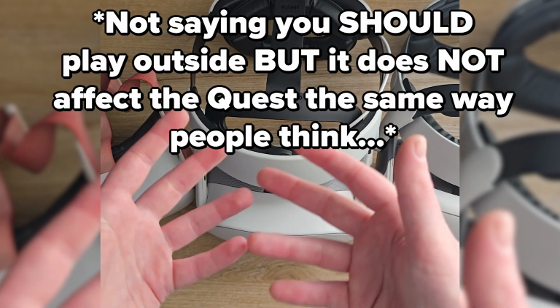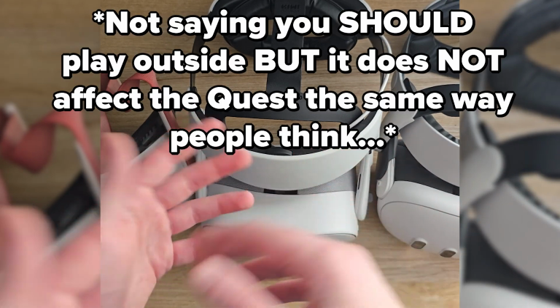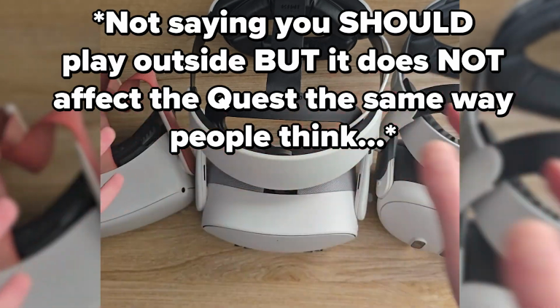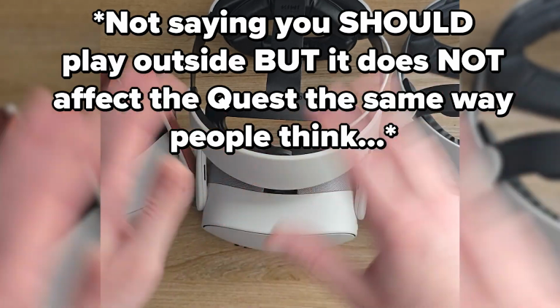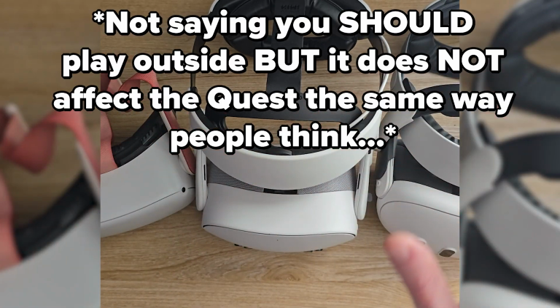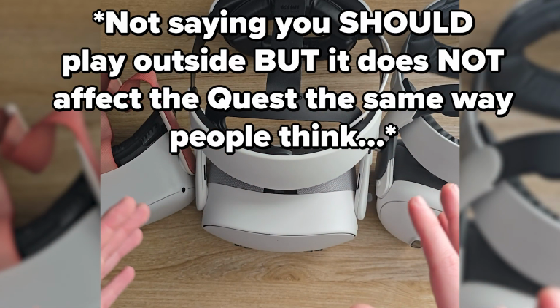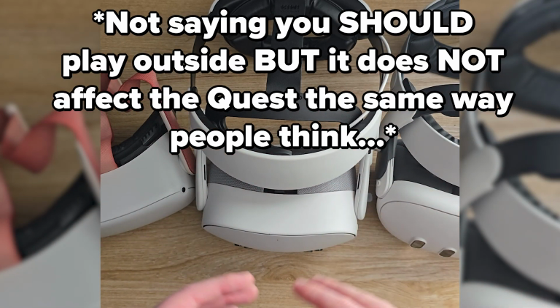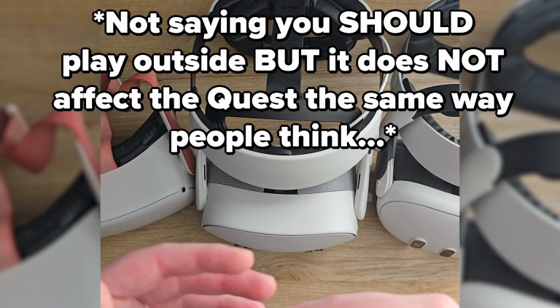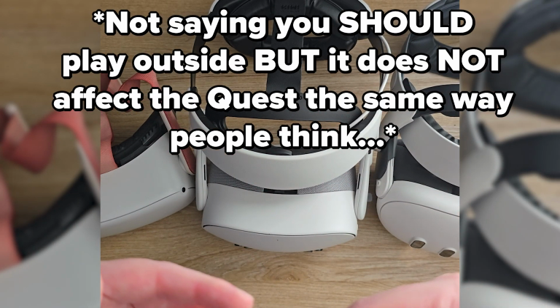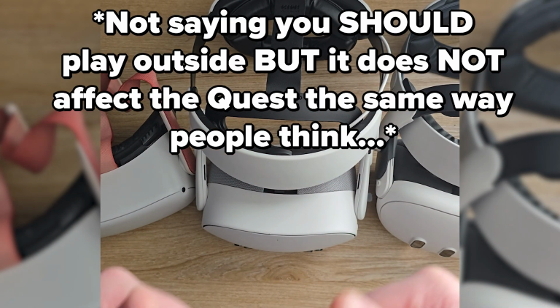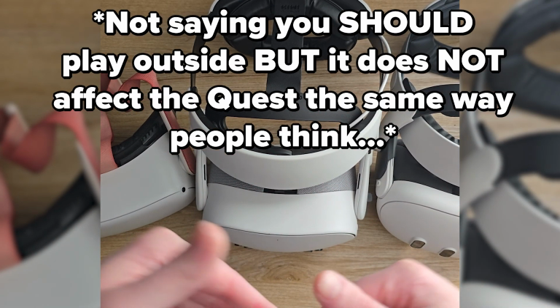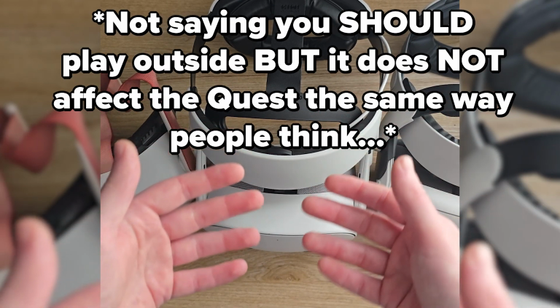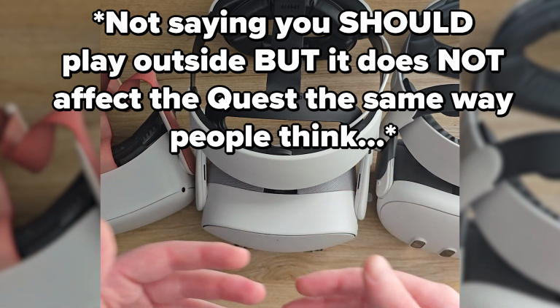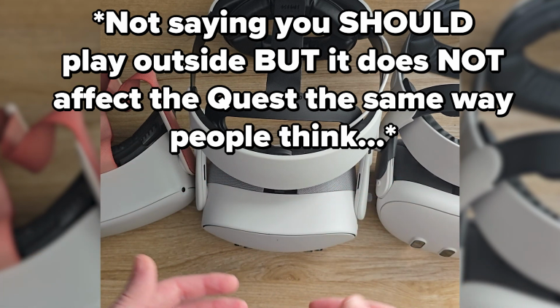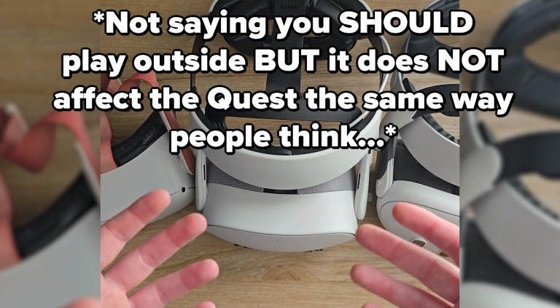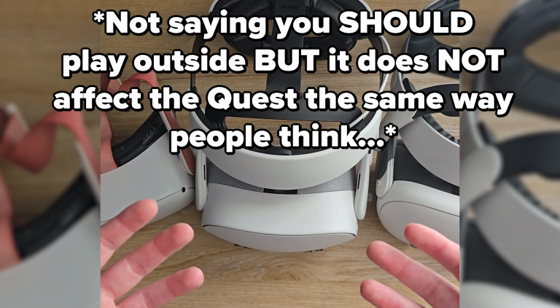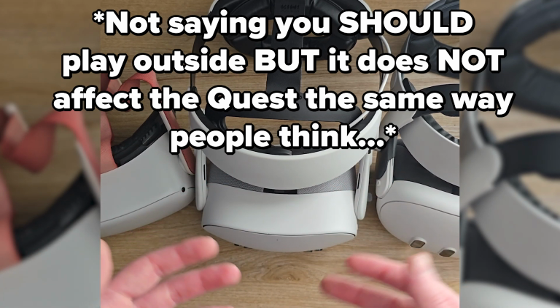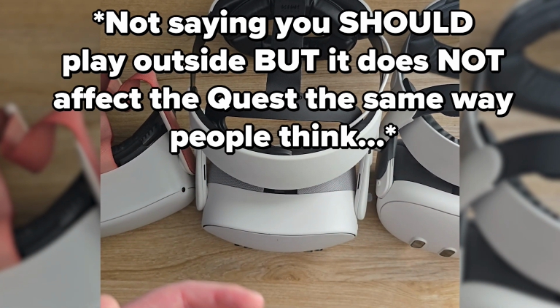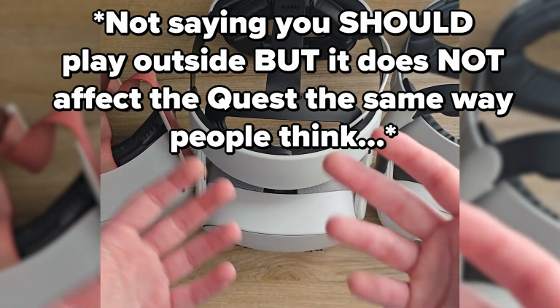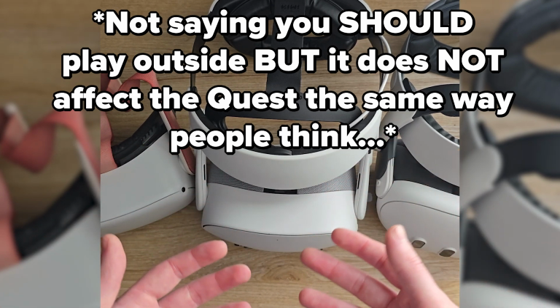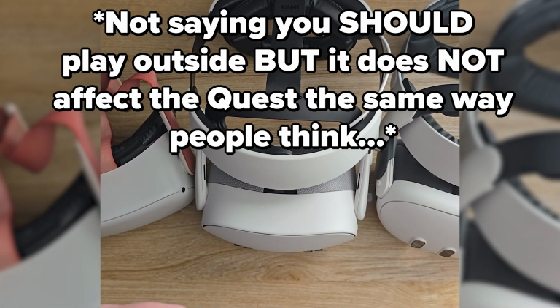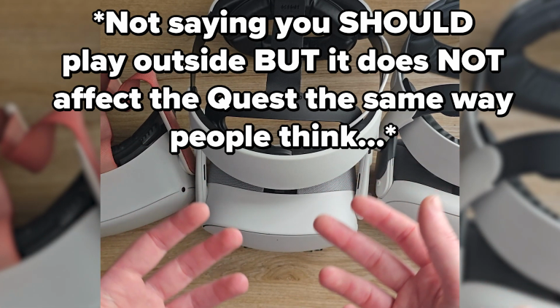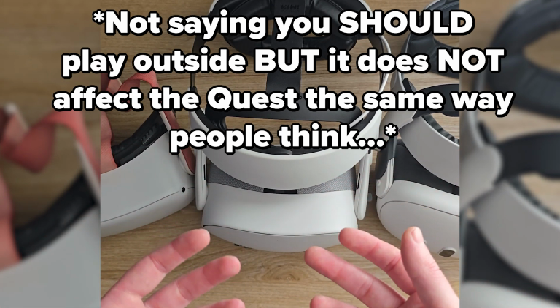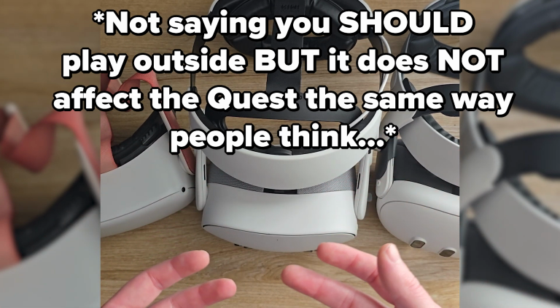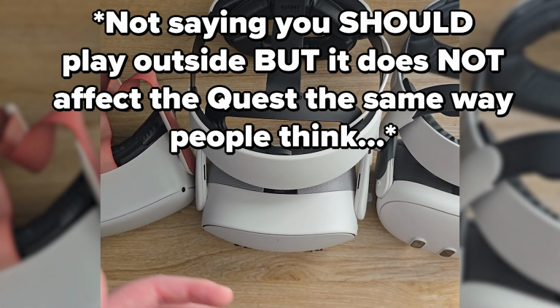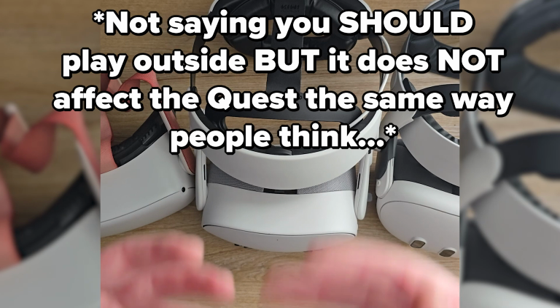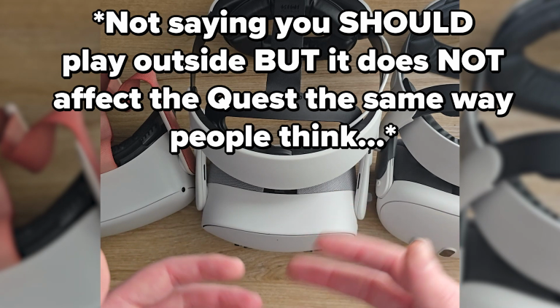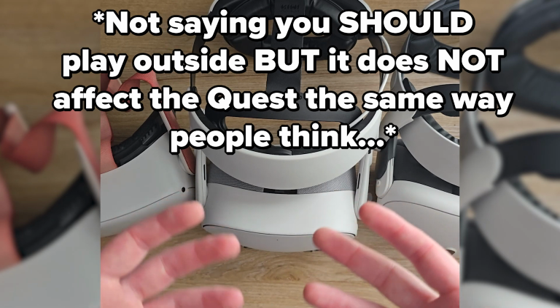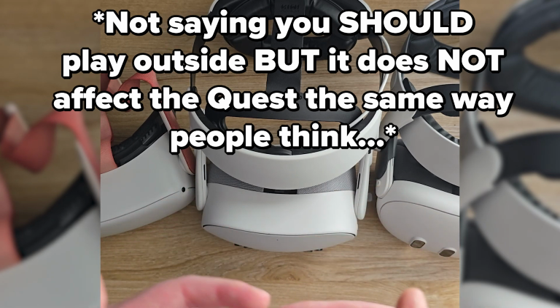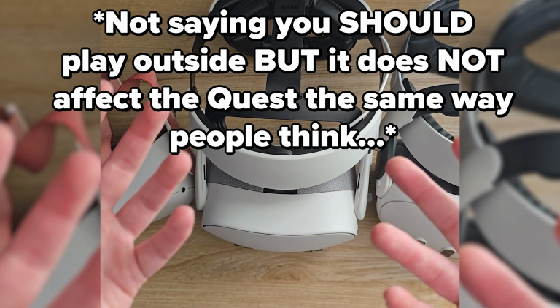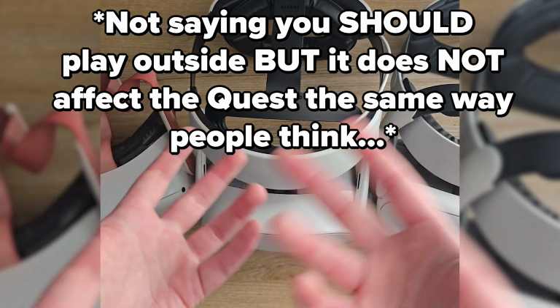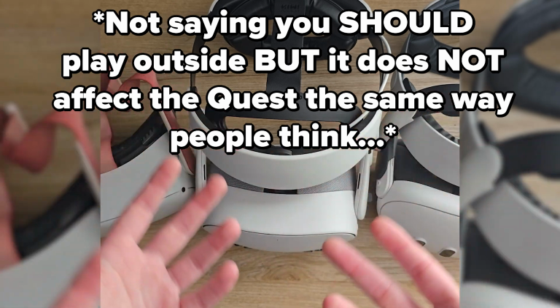Meta warns pretty much everybody to just not take your VR headset outside in general, because they know that if they tried to explain it in their instructions, a lot of people wouldn't read them — and it would lead to a lot of destroyed Quests, people trying to activate their warranties, and Meta having to replace a lot of headsets from people that just don't read instructions.